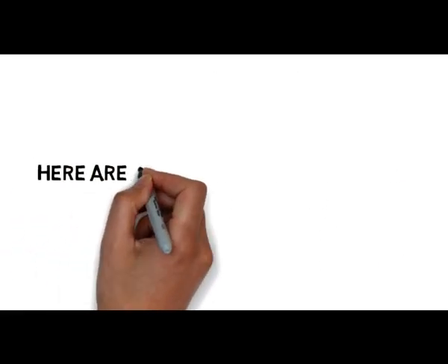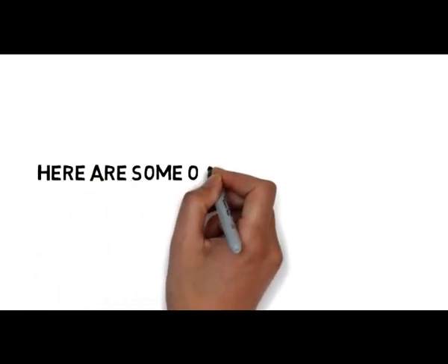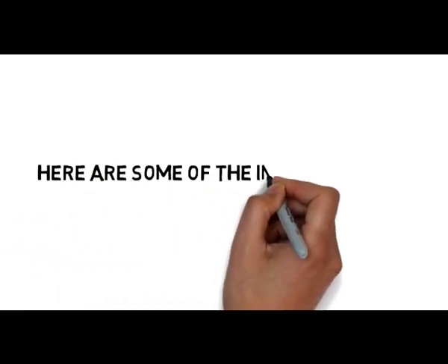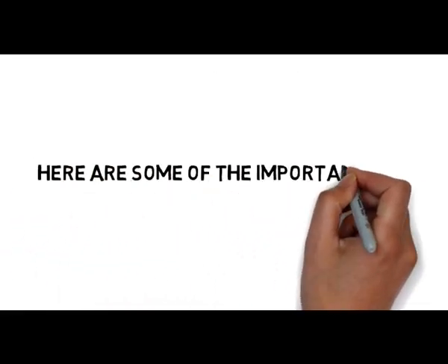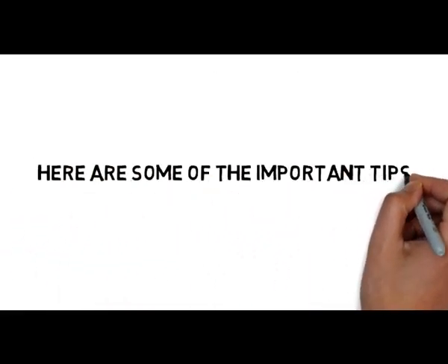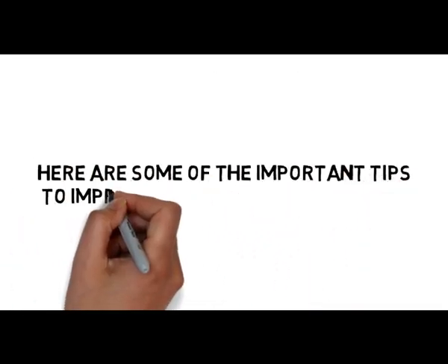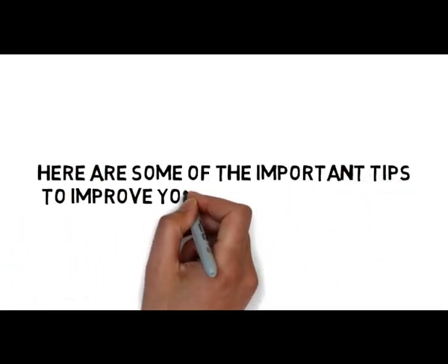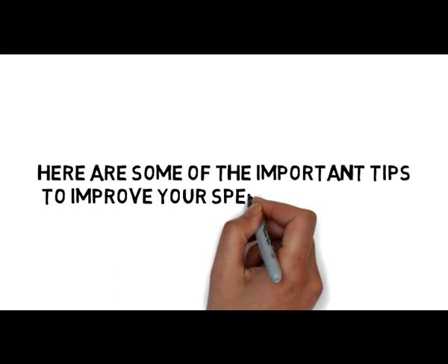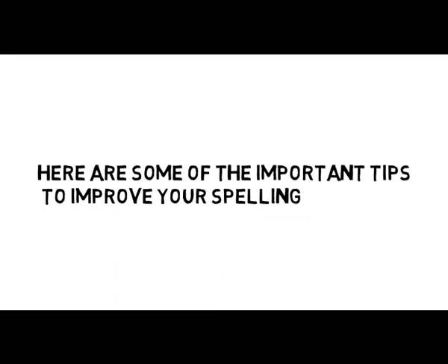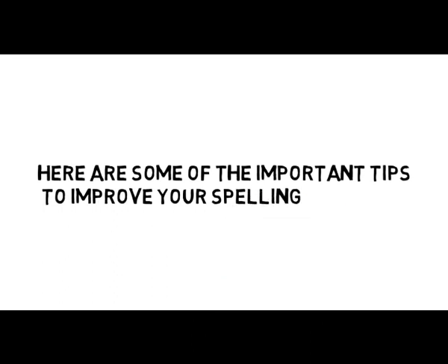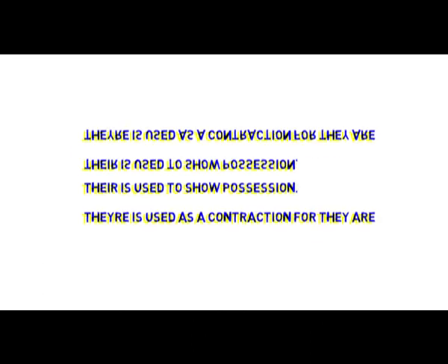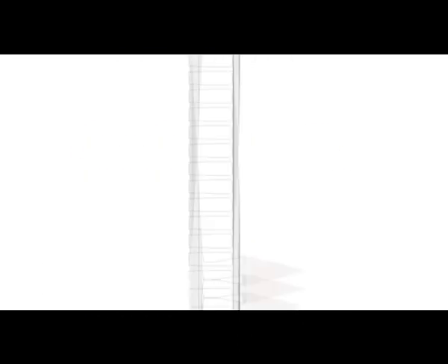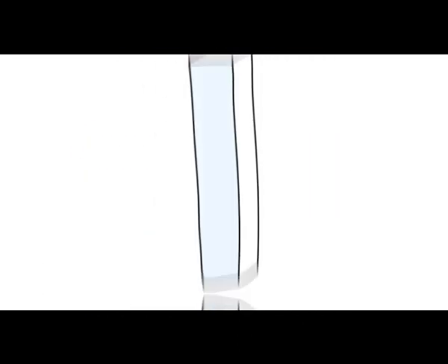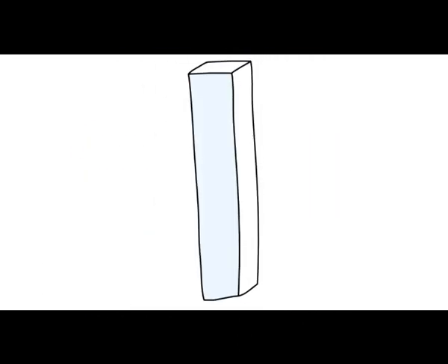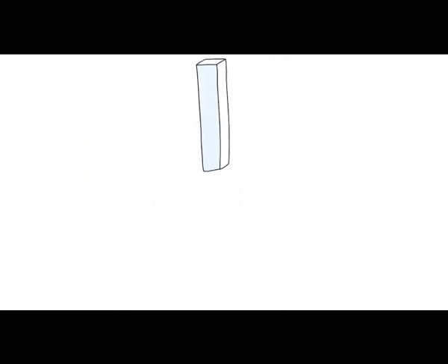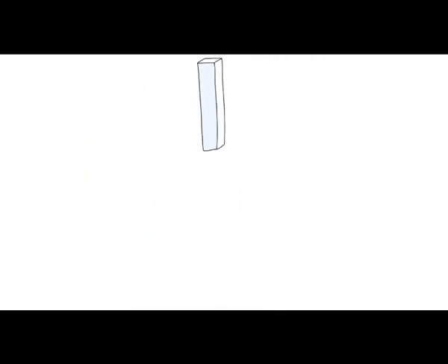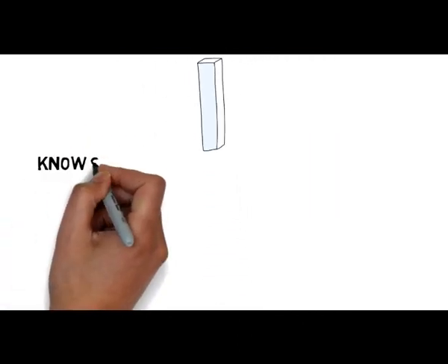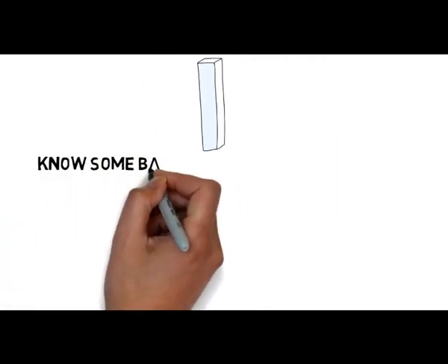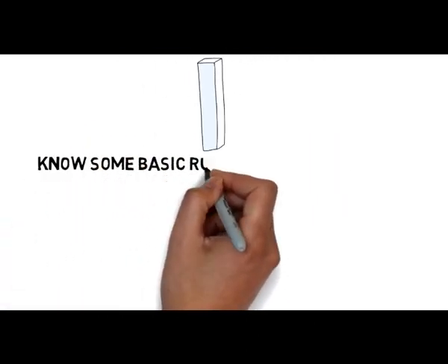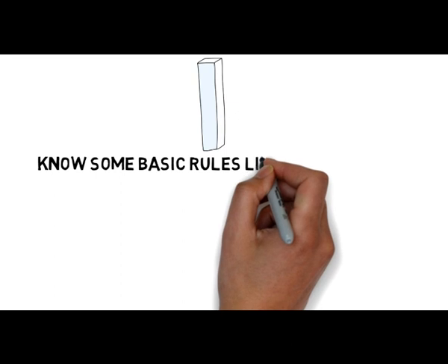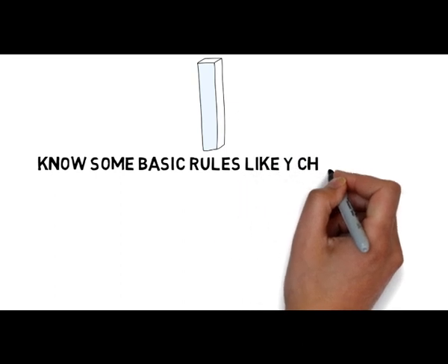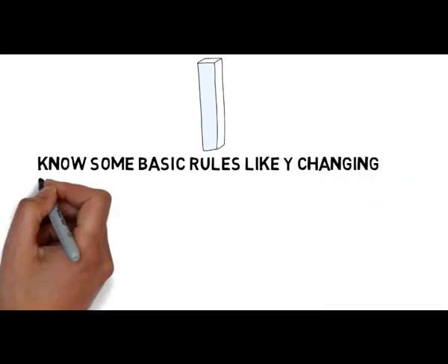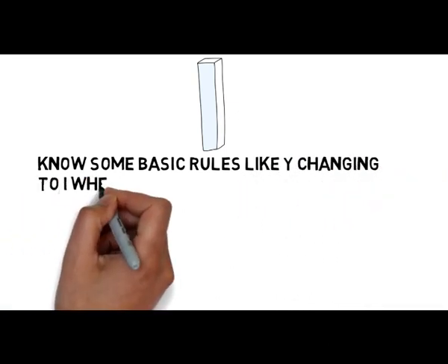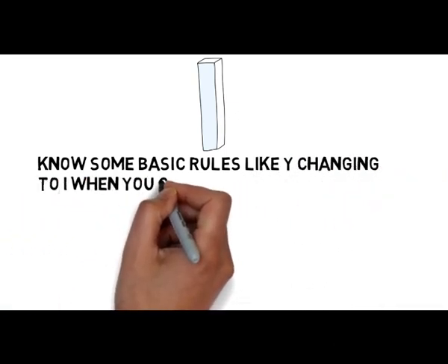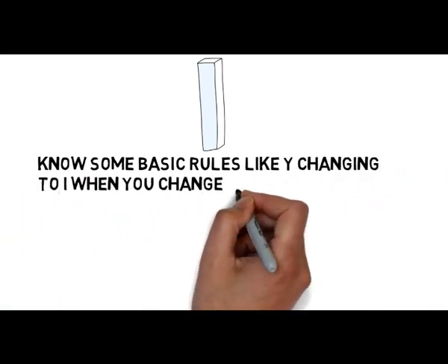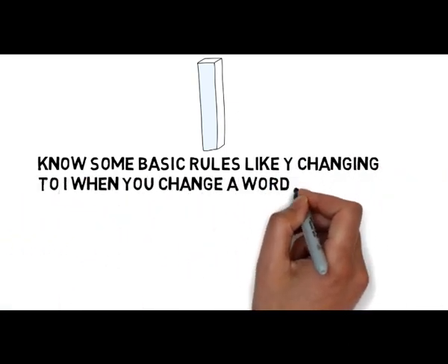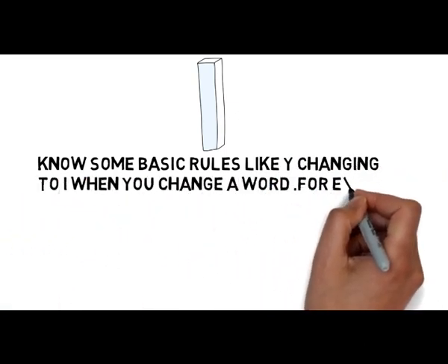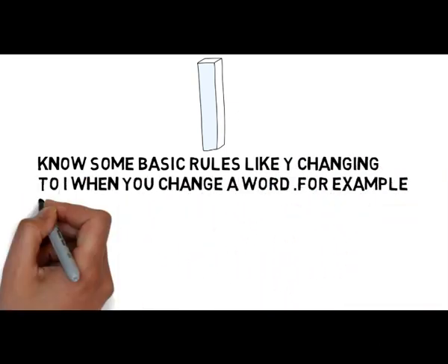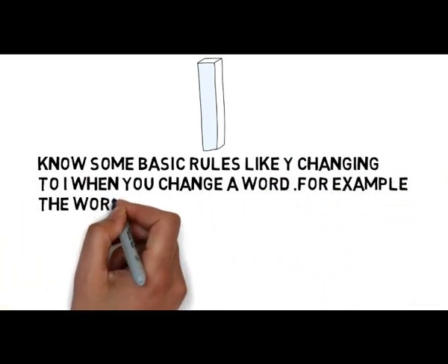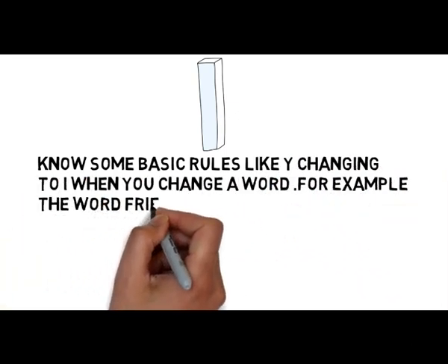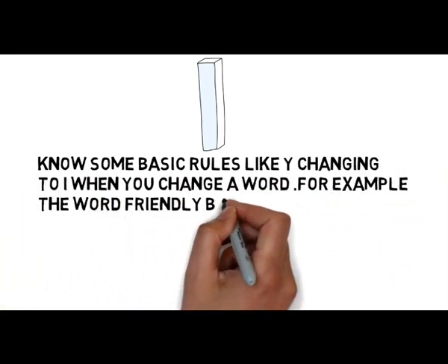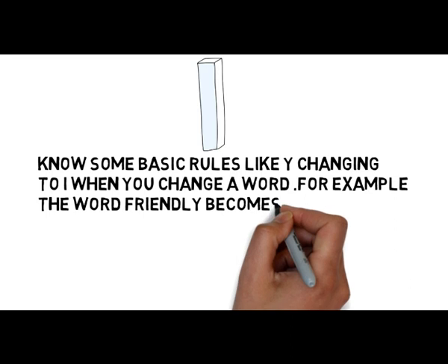Here are some of the important tips to improve your spelling. Tip number 1: Know some basic rules, like why changing Y to I when you change a word. For example, the word friendly becomes friendliness.